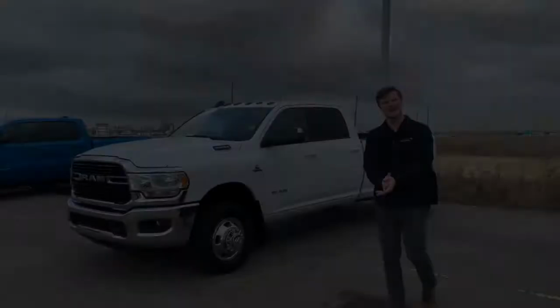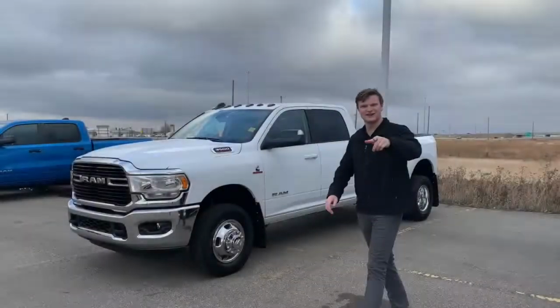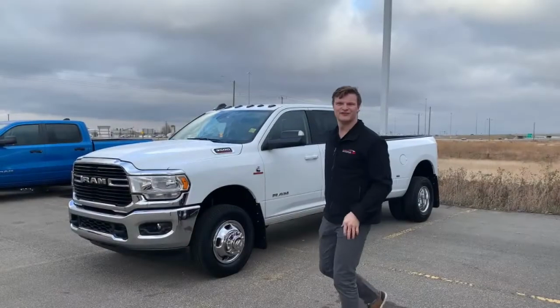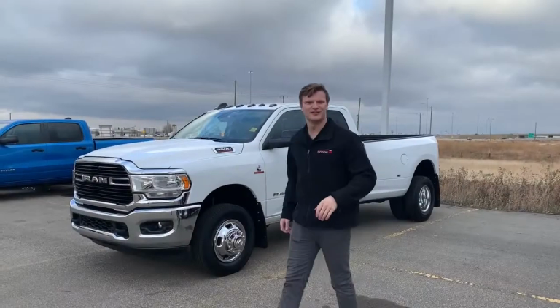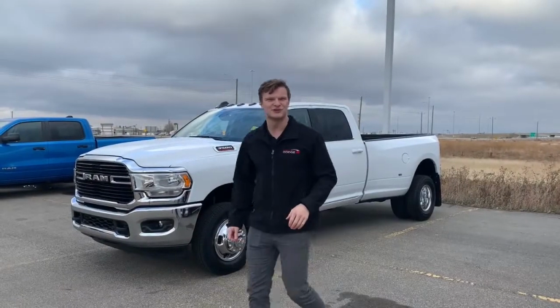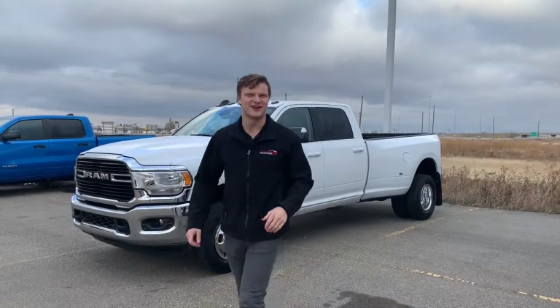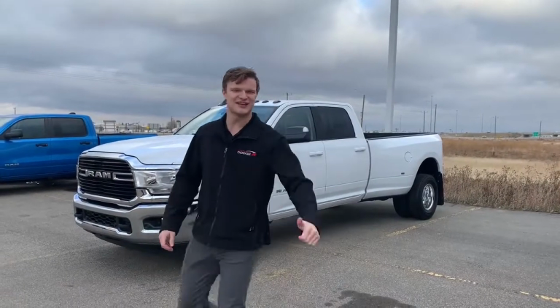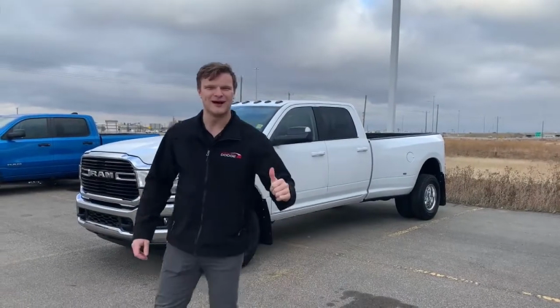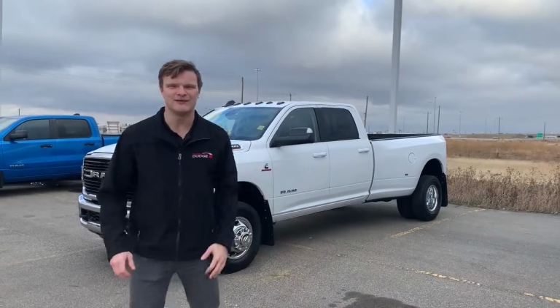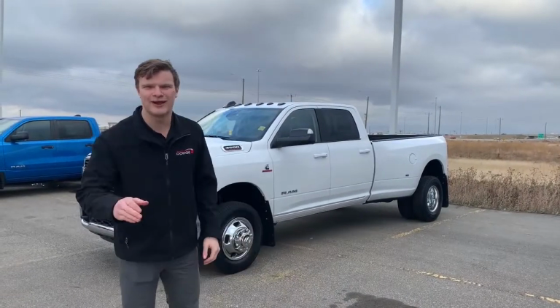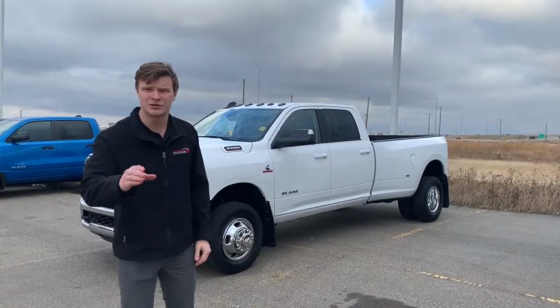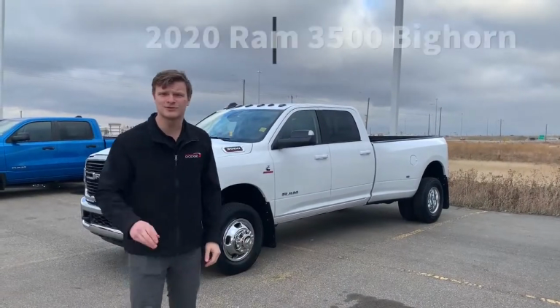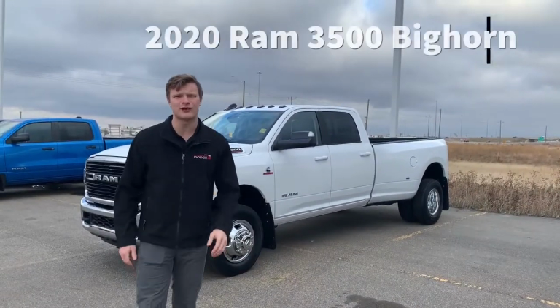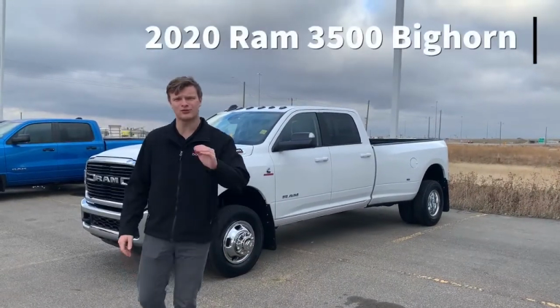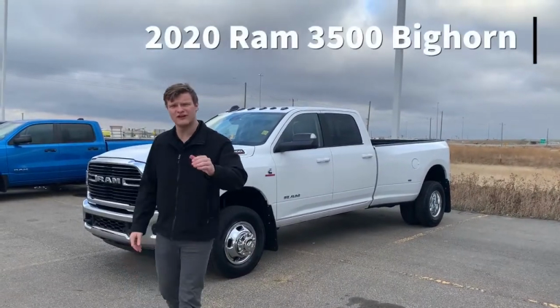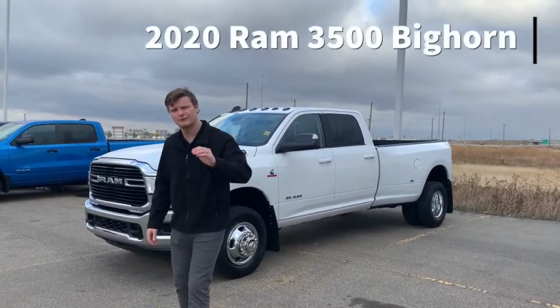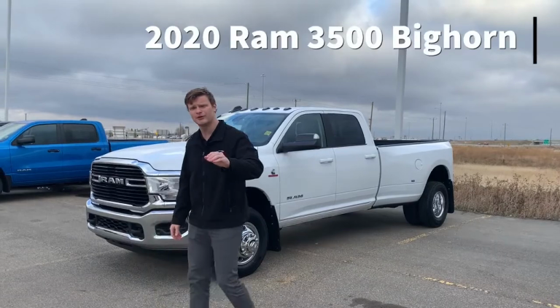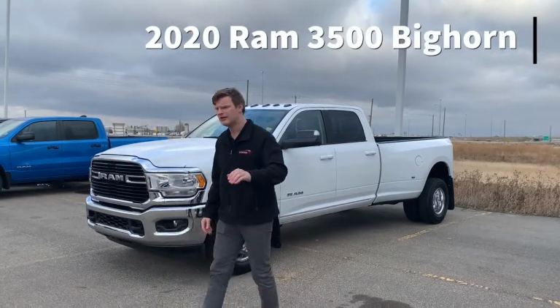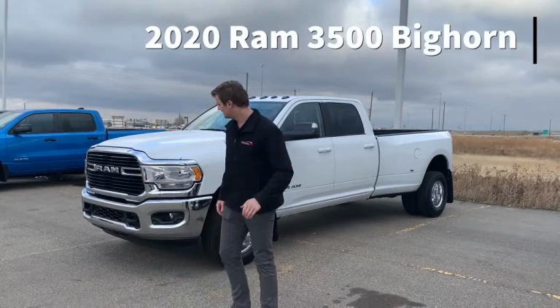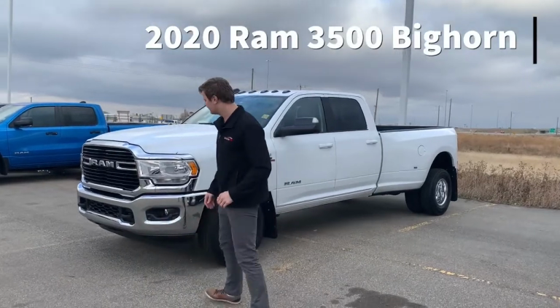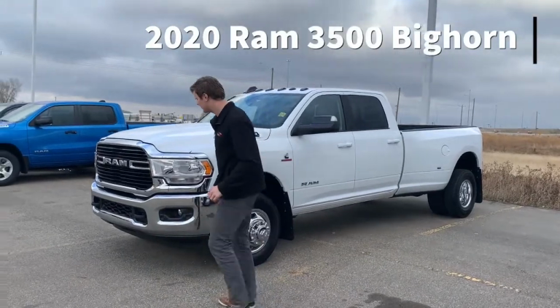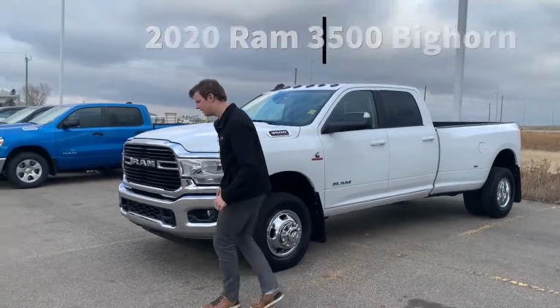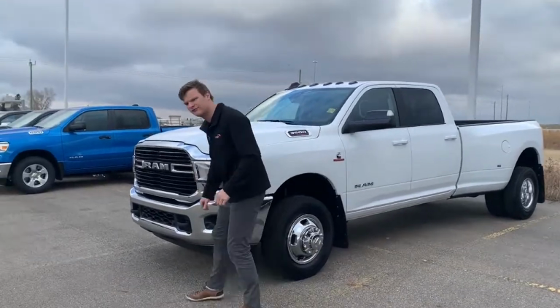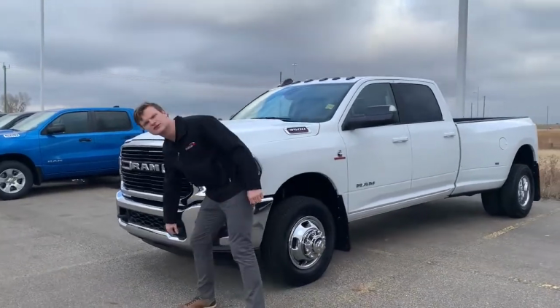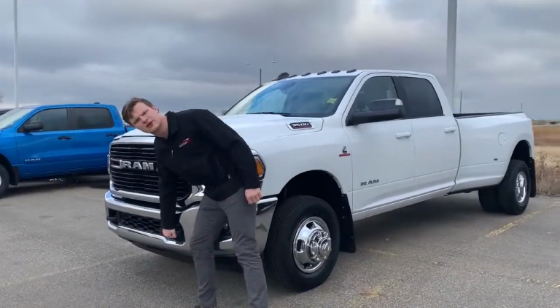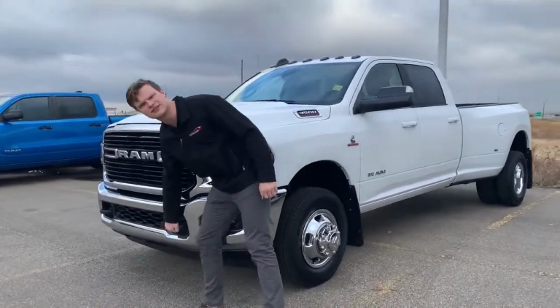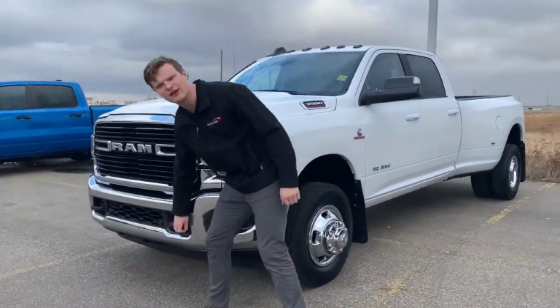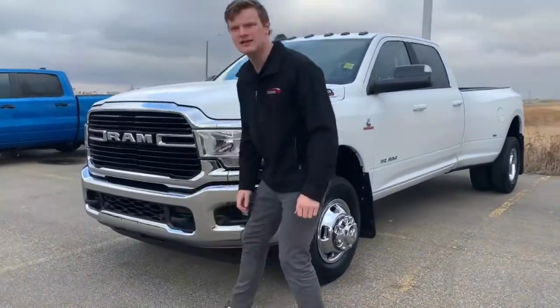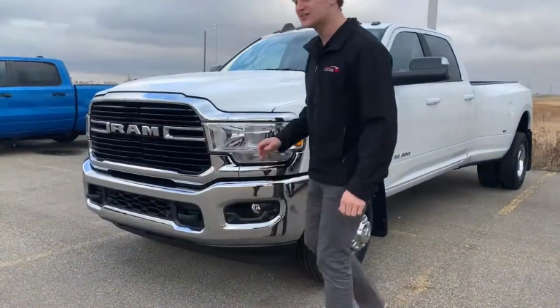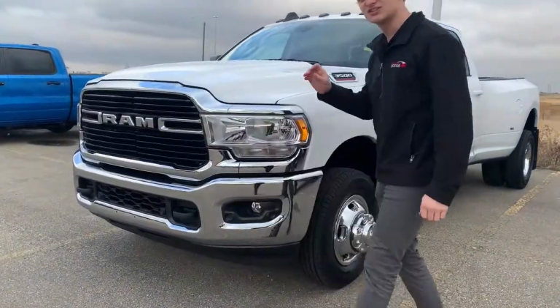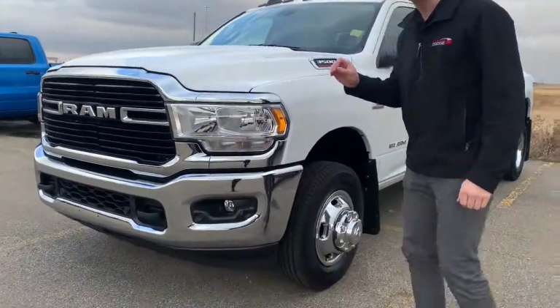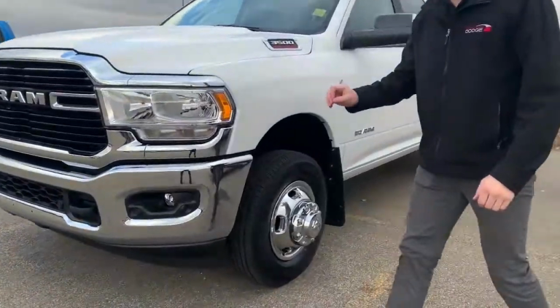Hey guys, Aaron Vandervey here with Sherwood Dodge, and today behind me I have a brand new 2020 Ram 3500 Bighorn. This vehicle does come equipped with fully usable tow hooks in the front — this thing is a towing machine.